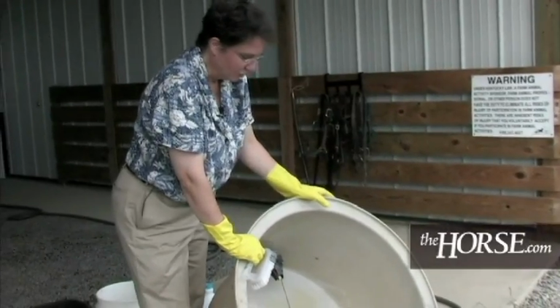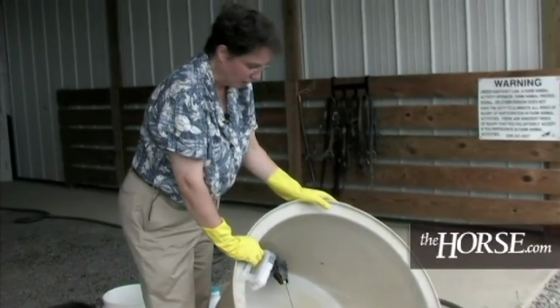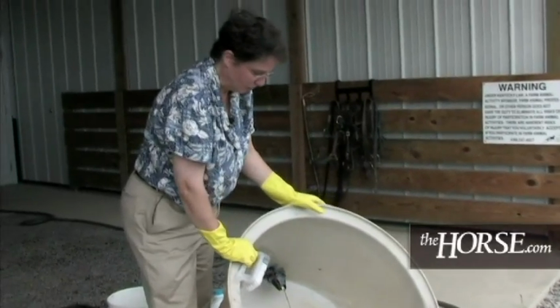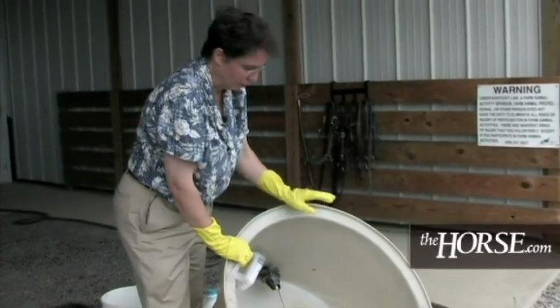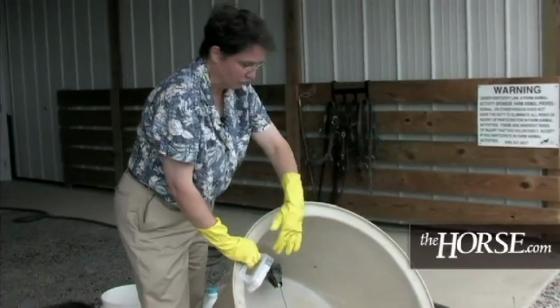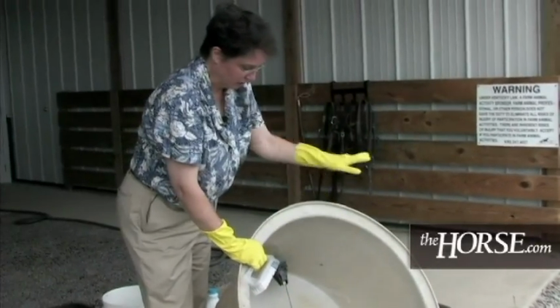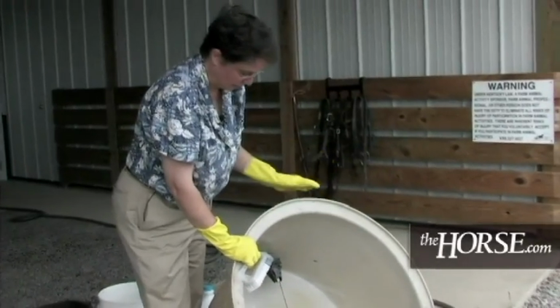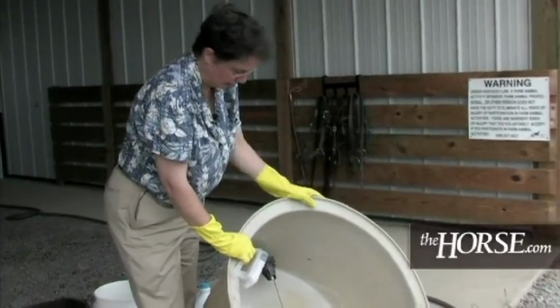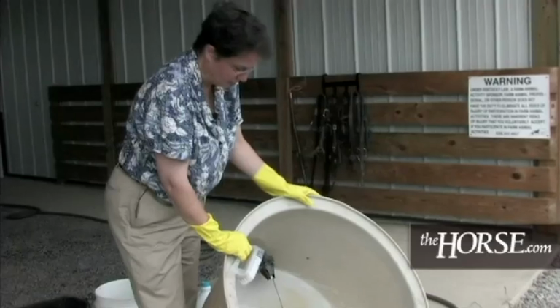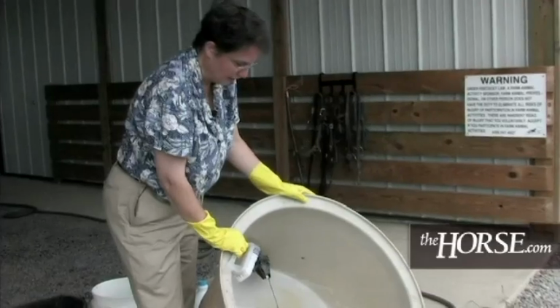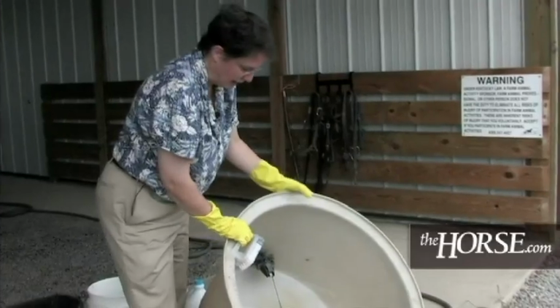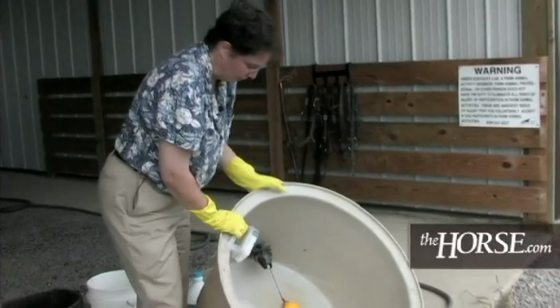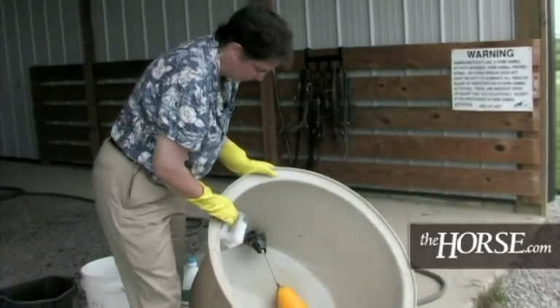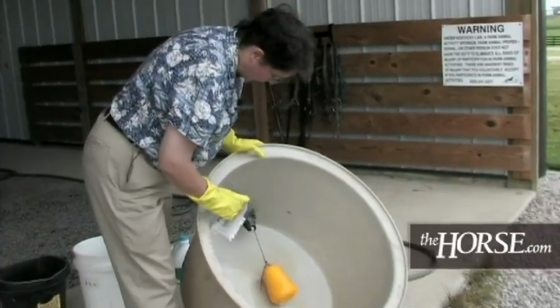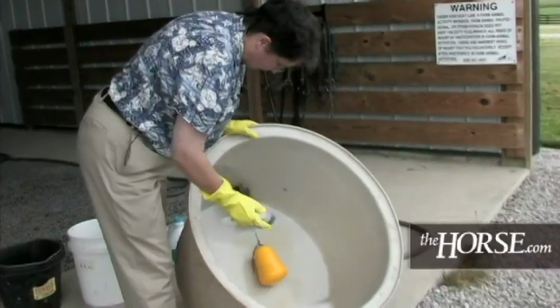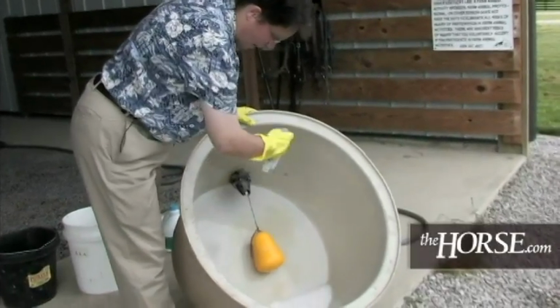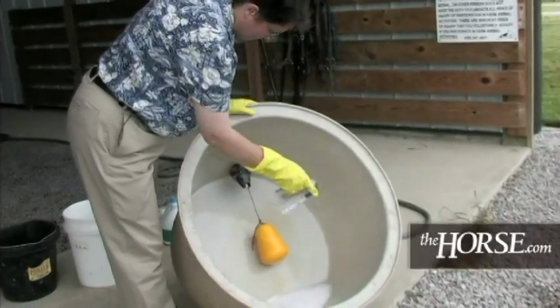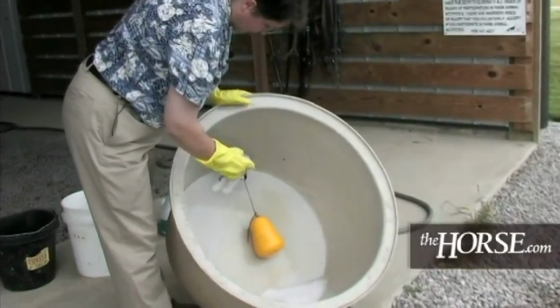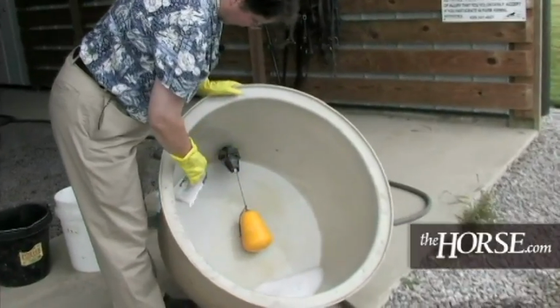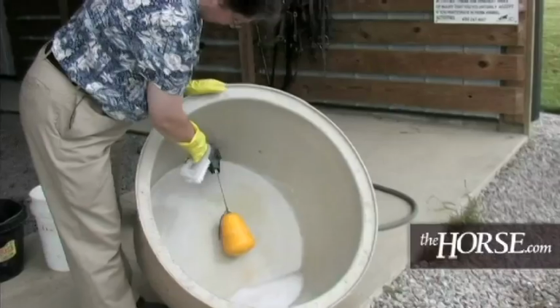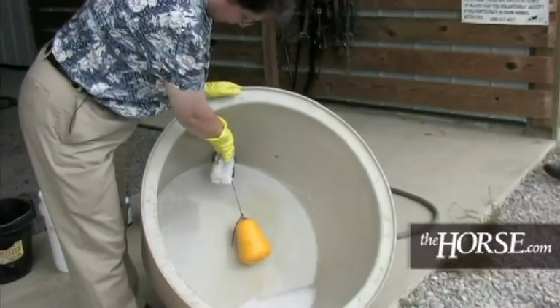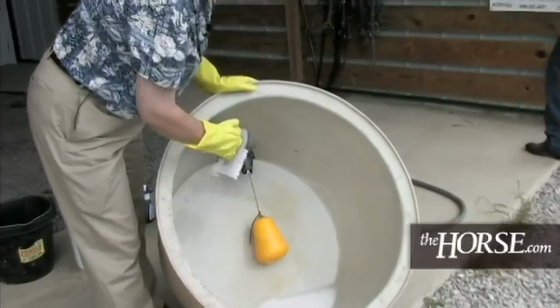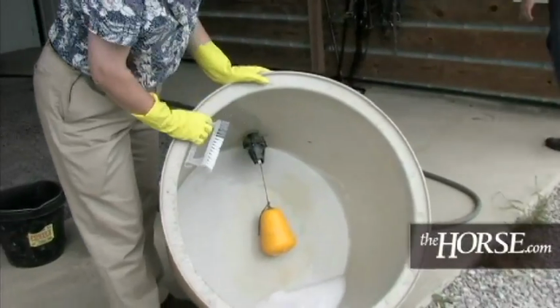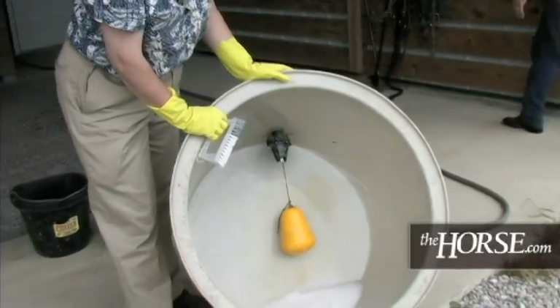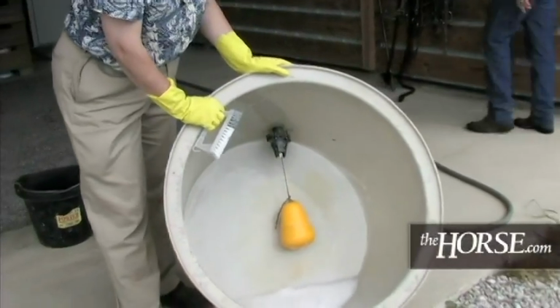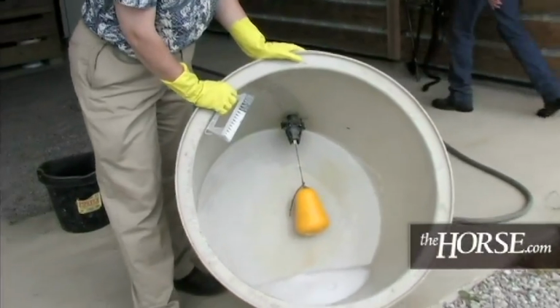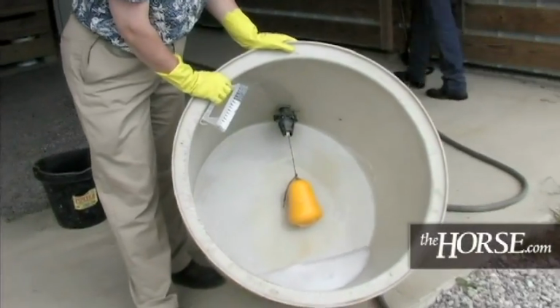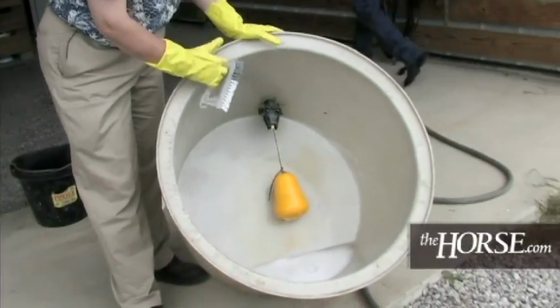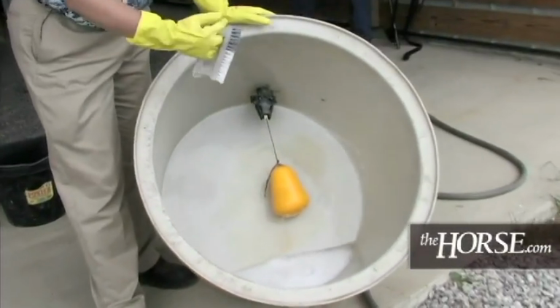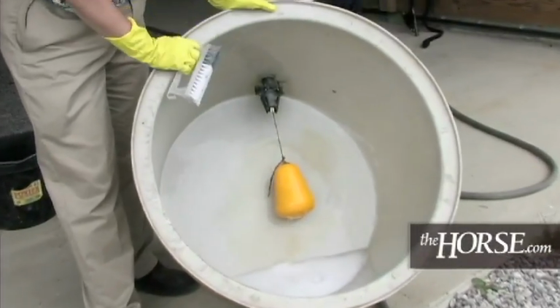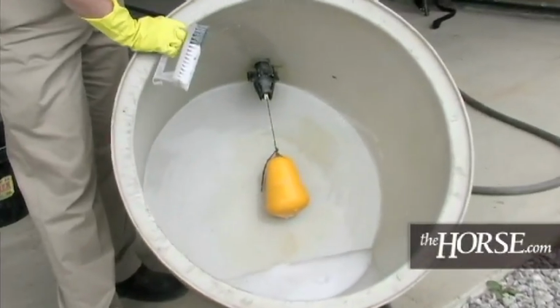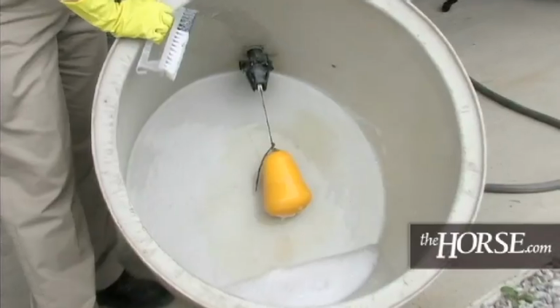Now we're going to rinse all of this off. We've gotten the majority of all the organic matter out. There's some permanent staining that we can't get off — you do the best you can.